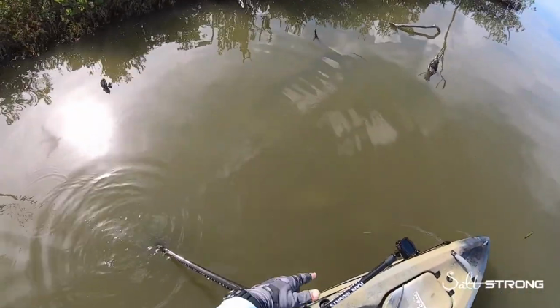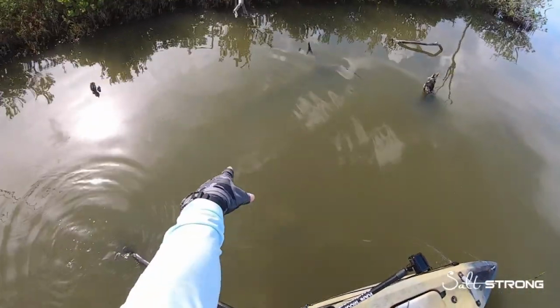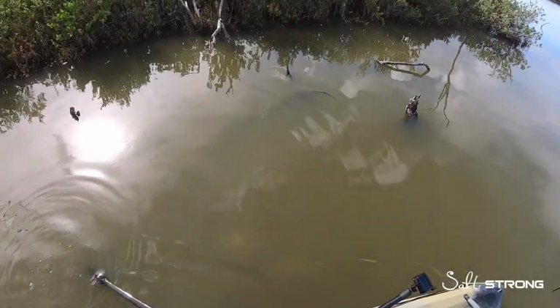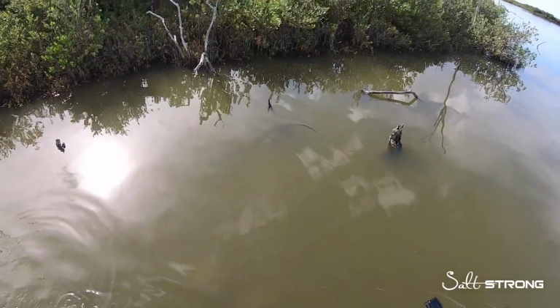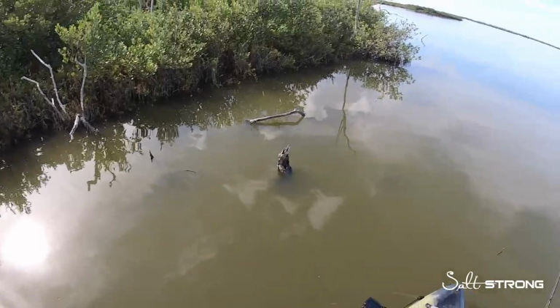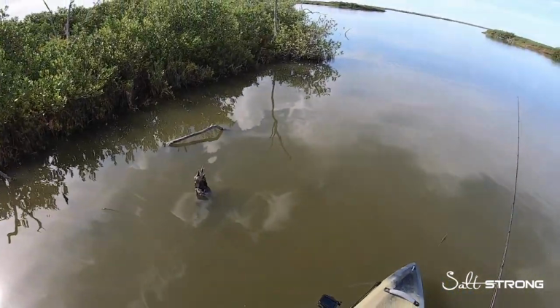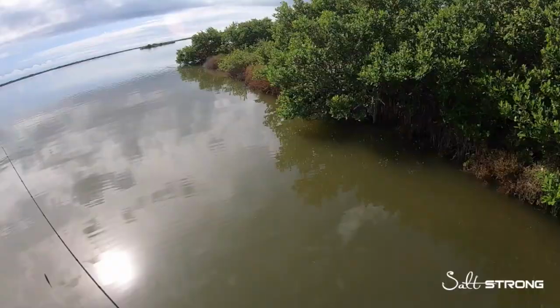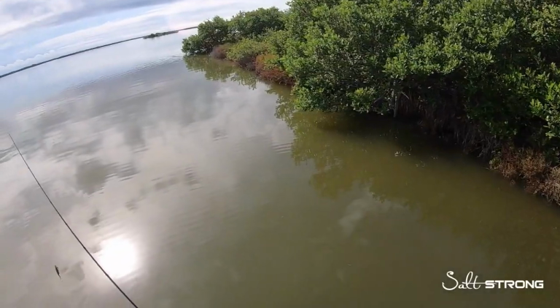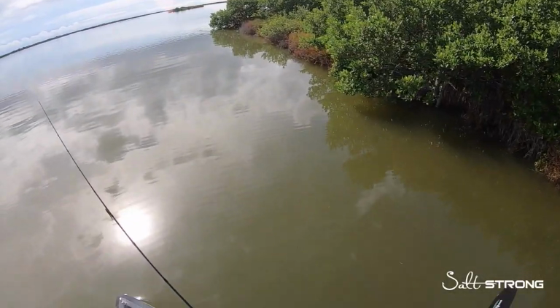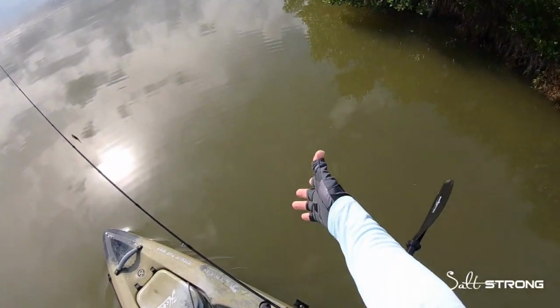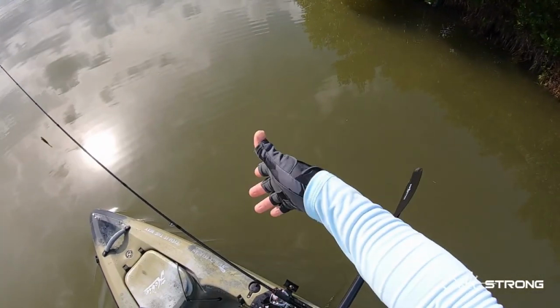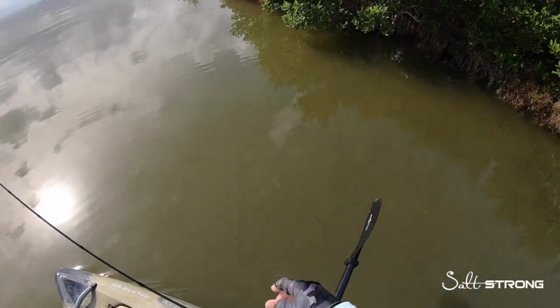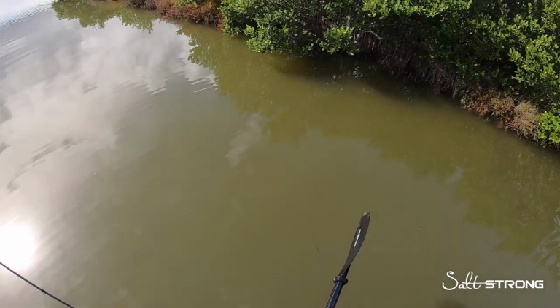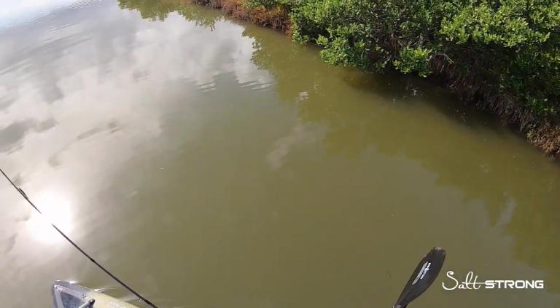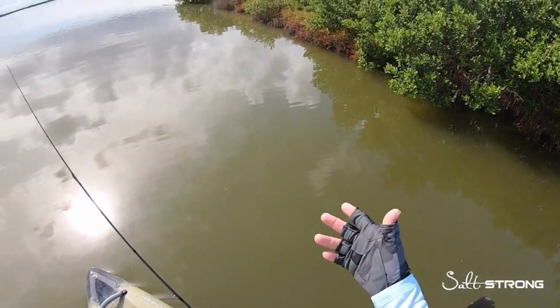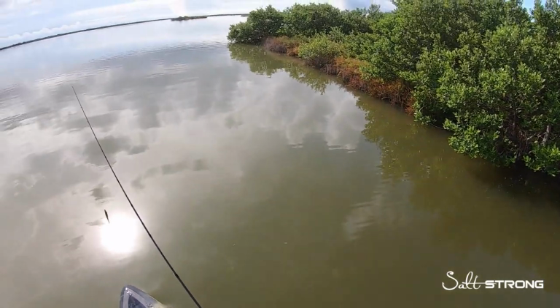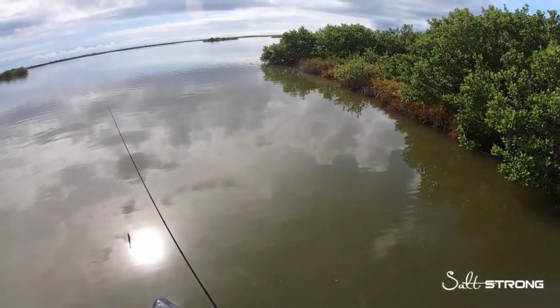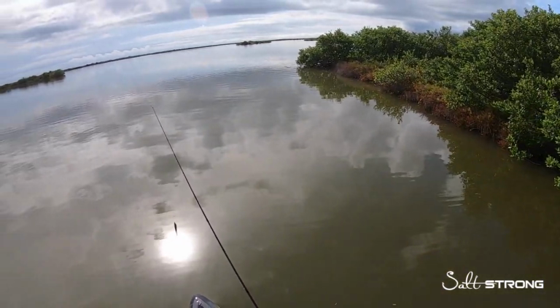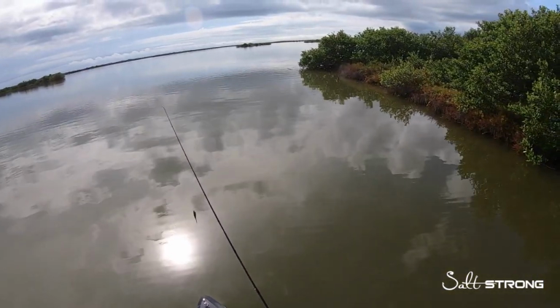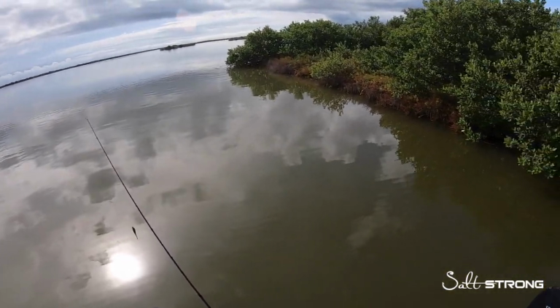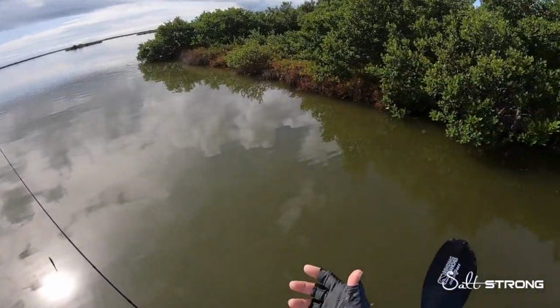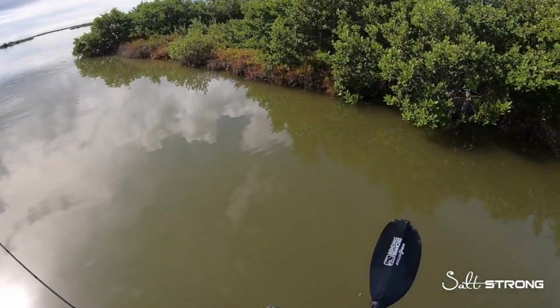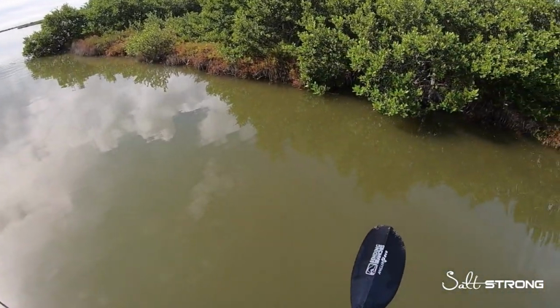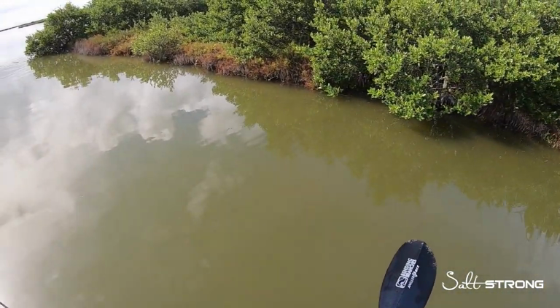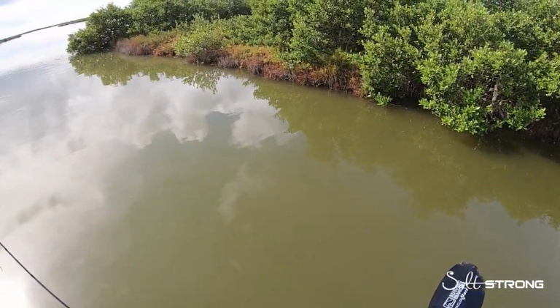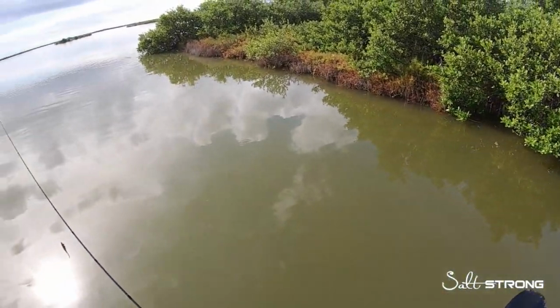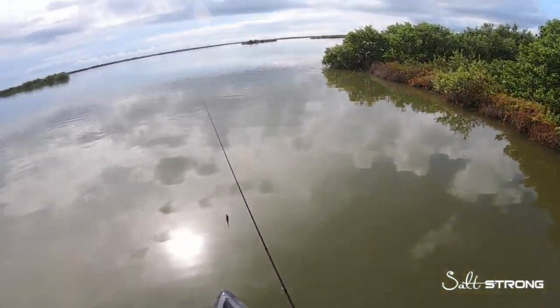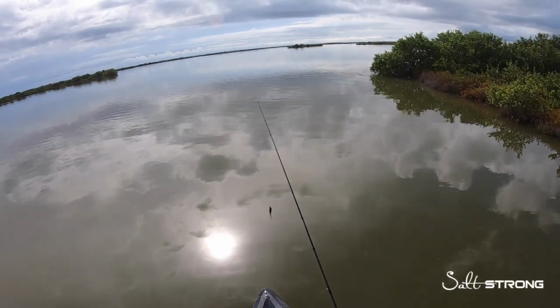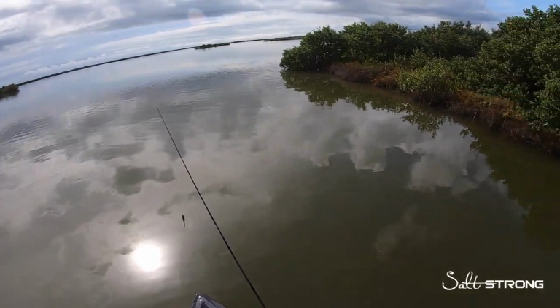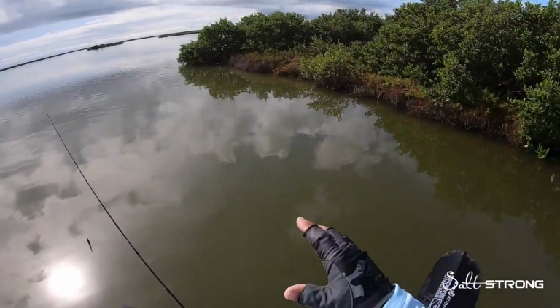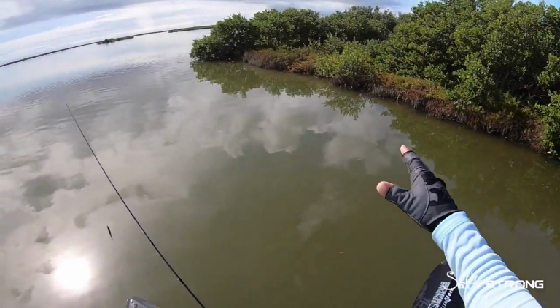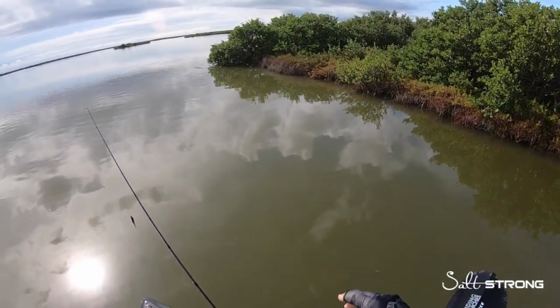See, that fish was holding right on that submerged log. Again, dirty water — not much grass around because grass needs sunlight to thrive. So when that water gets really murky and stirred up, fish are usually going to be hanging close to the shorelines and close to cover and structure on those shorelines.